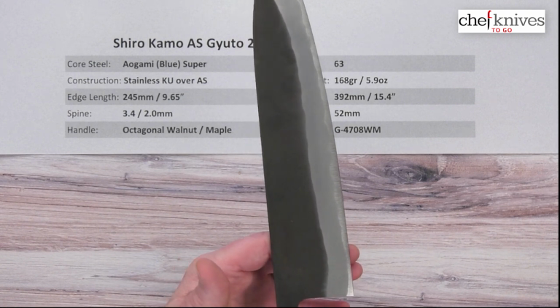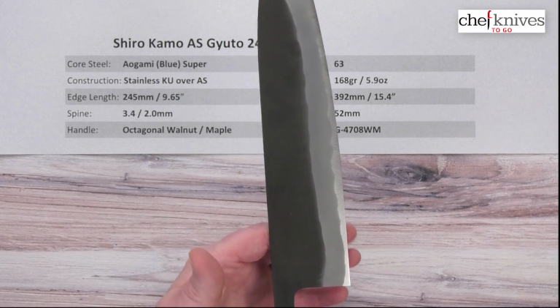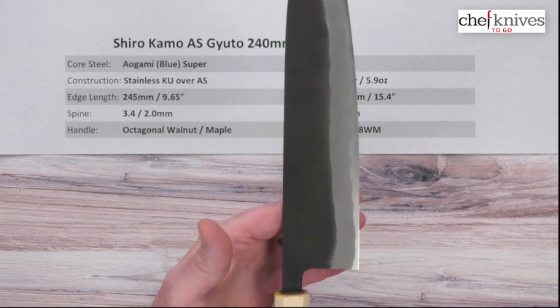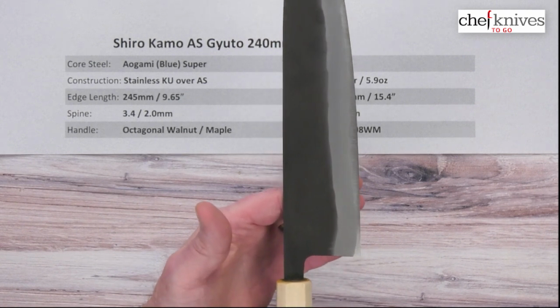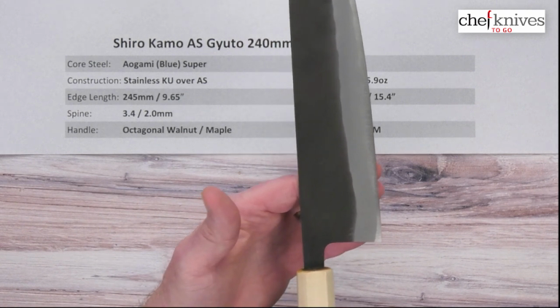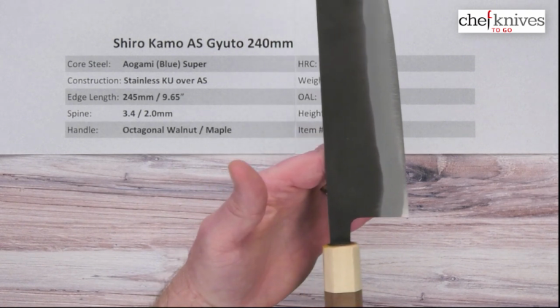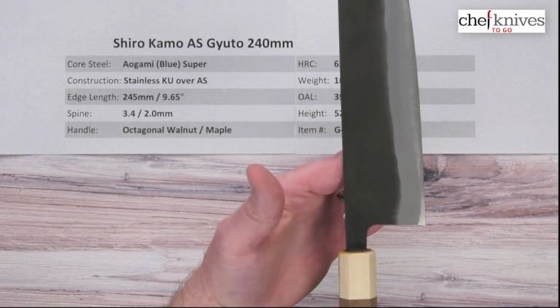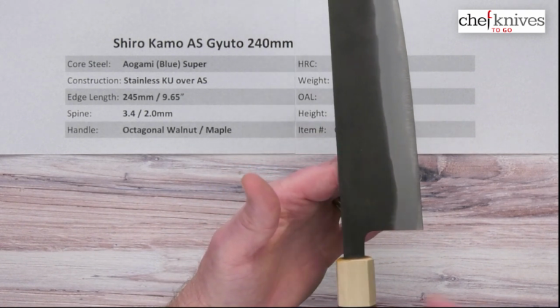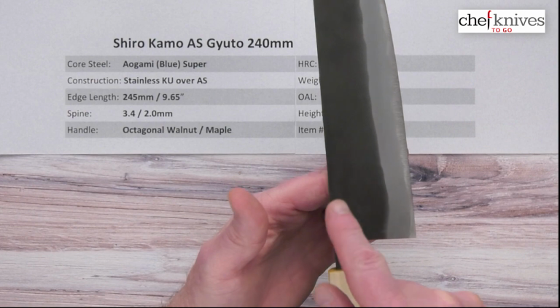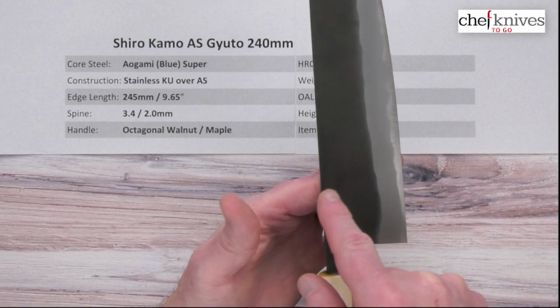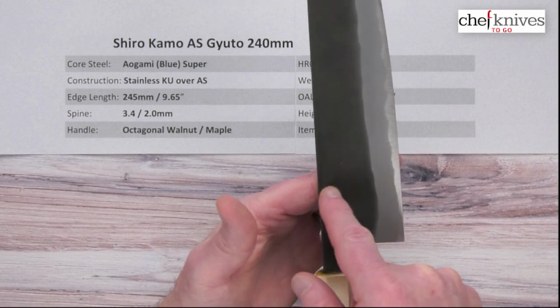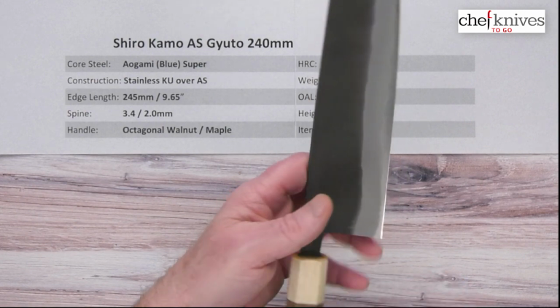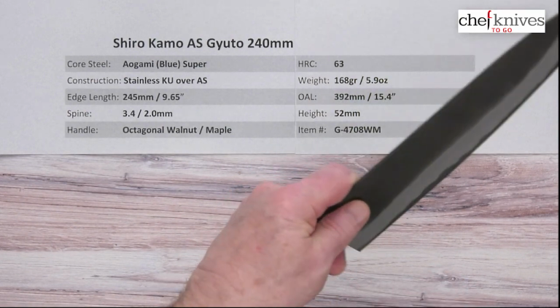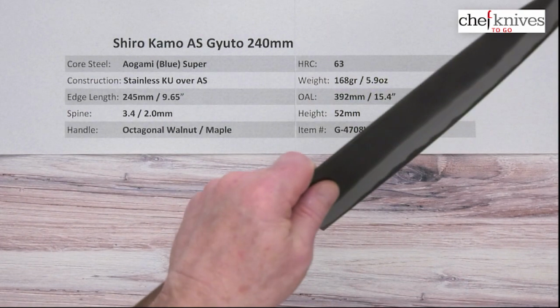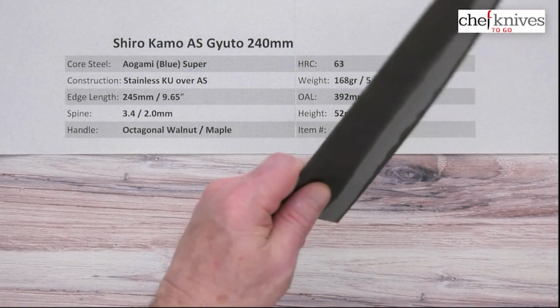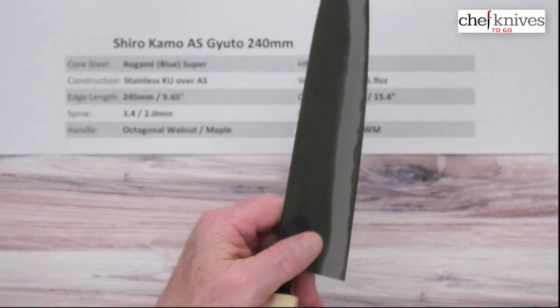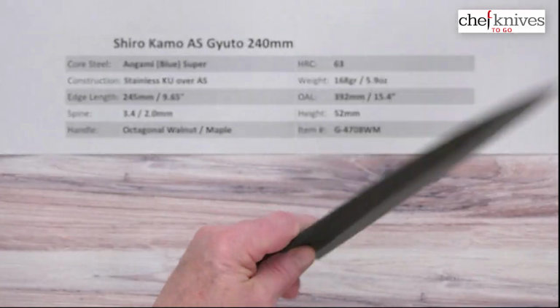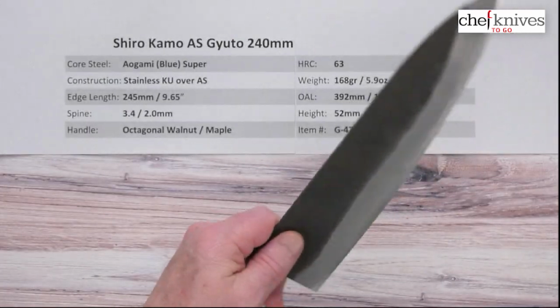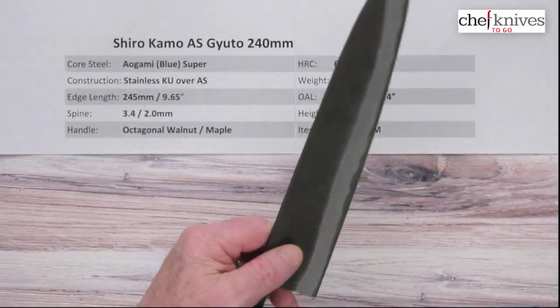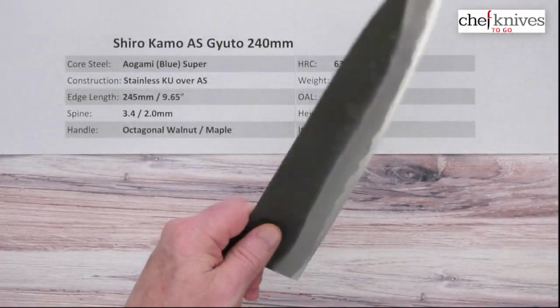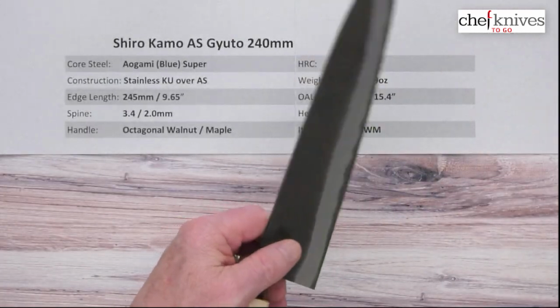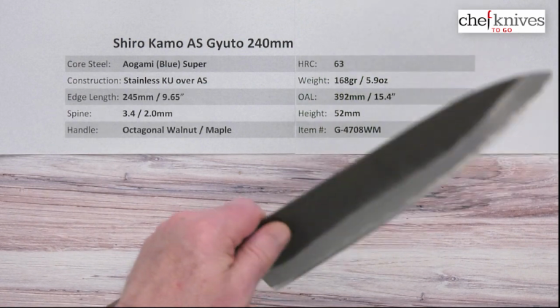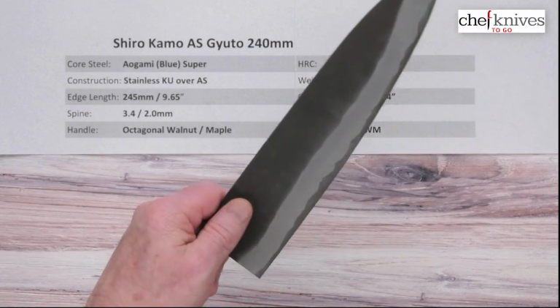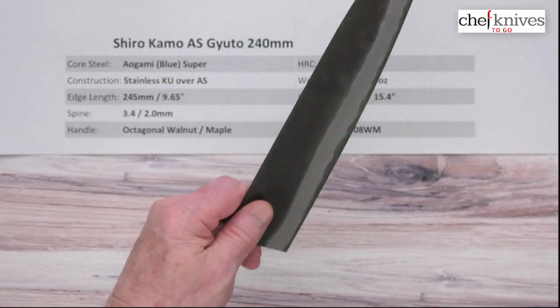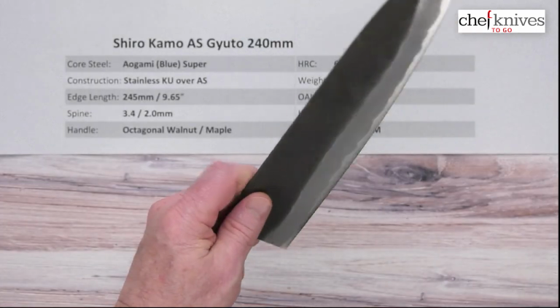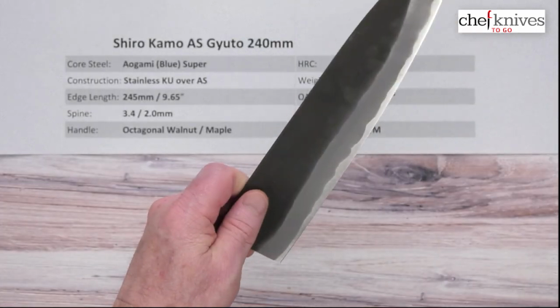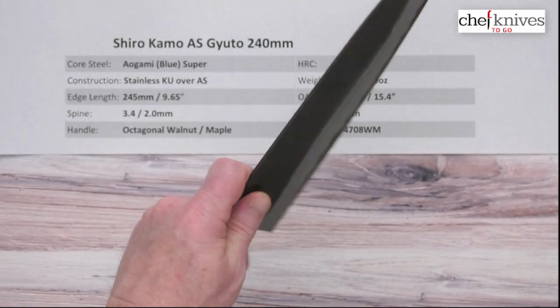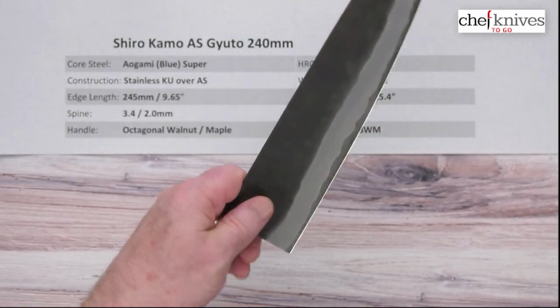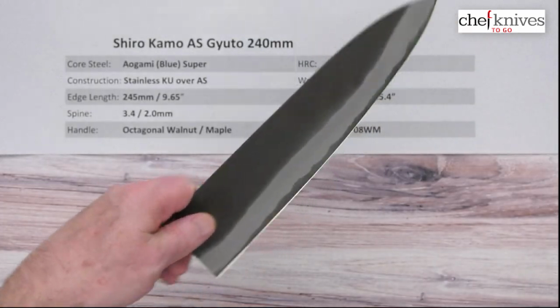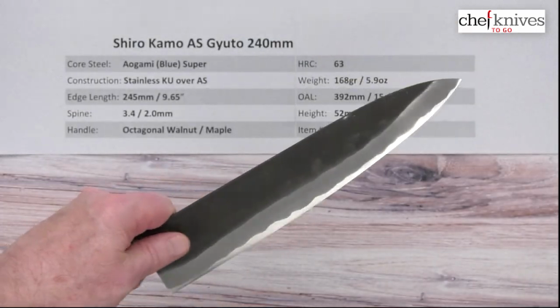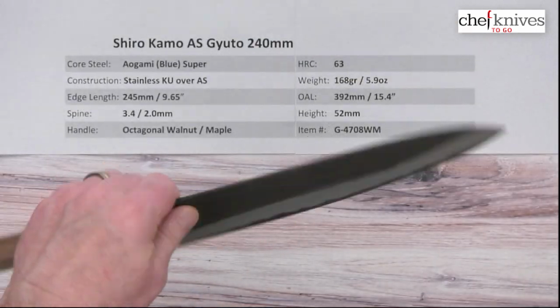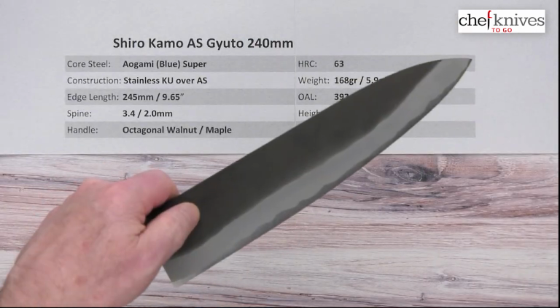The handles are fairly light, so the balance point on this one is about right there. For me, the pinch grip is maybe just a touch behind that, but fairly close — fairly neutral. If you've got bigger hands, your pinch grip might be right on the money. So it's a fairly neutral balance point.